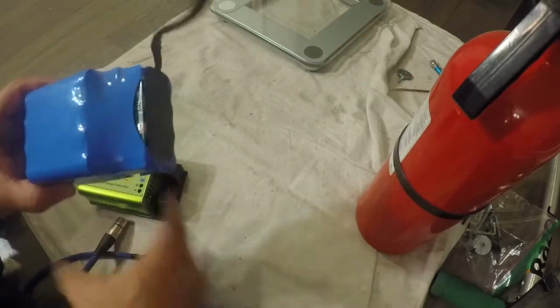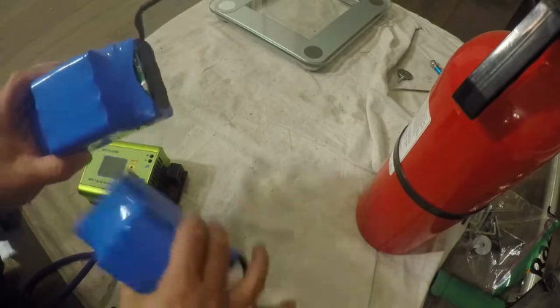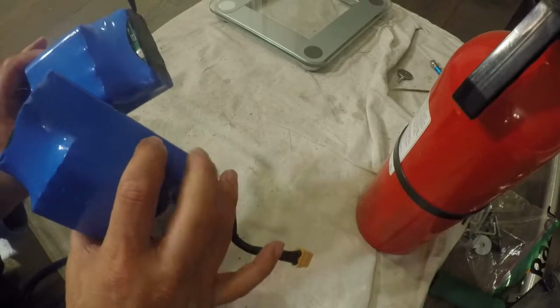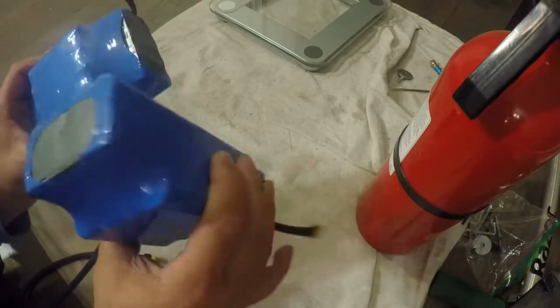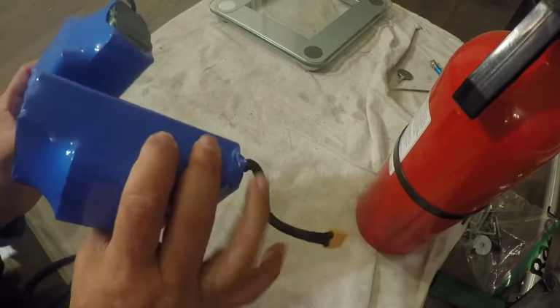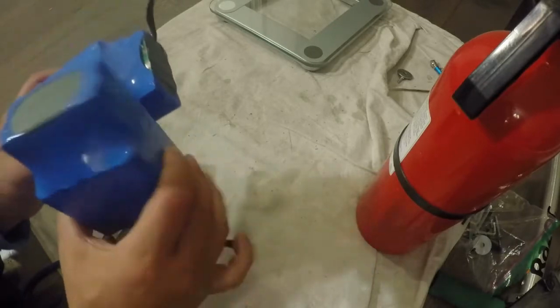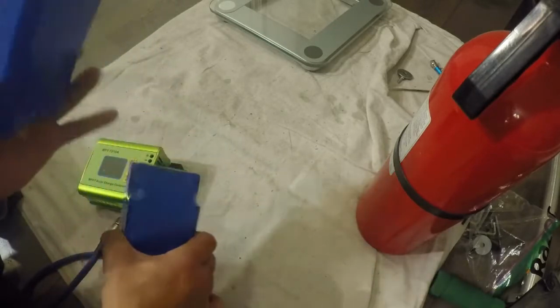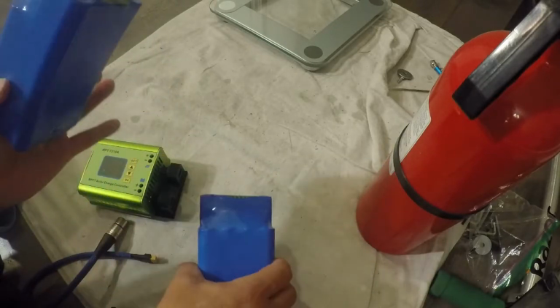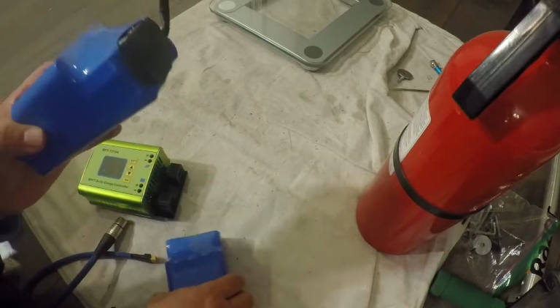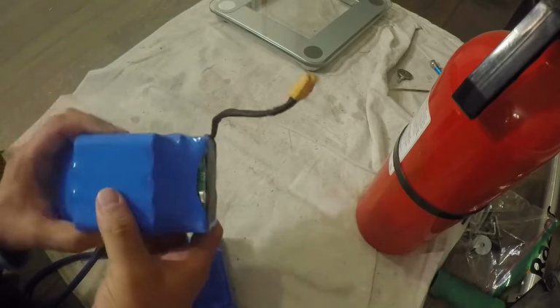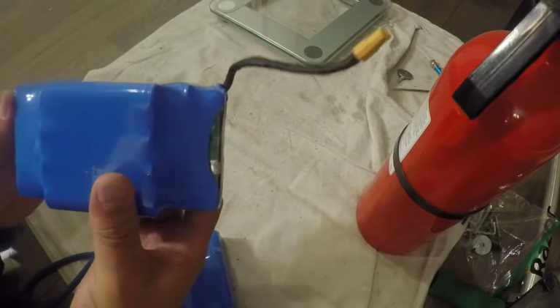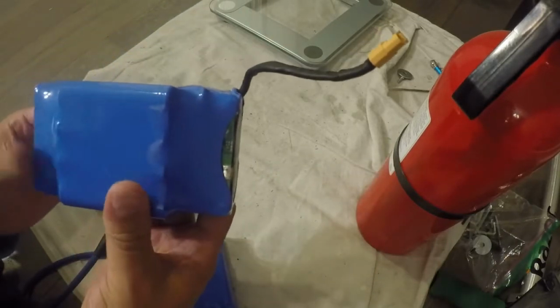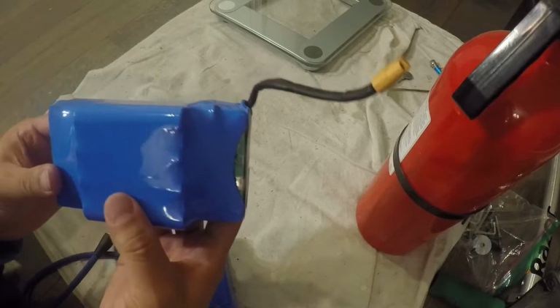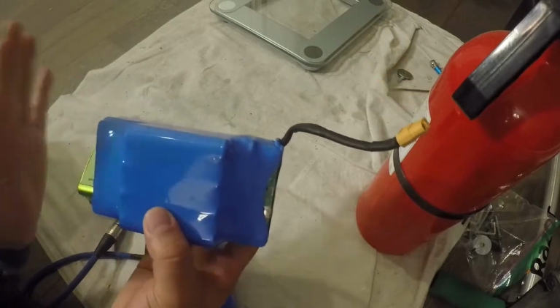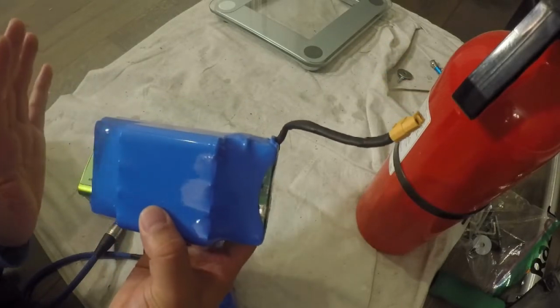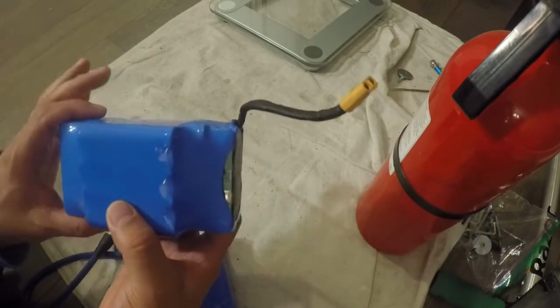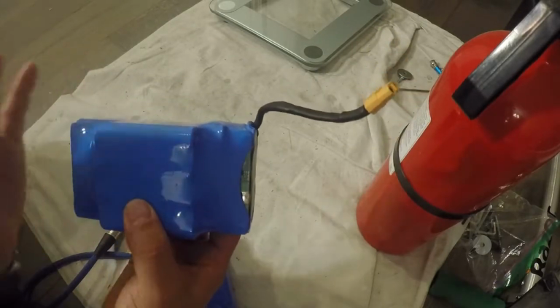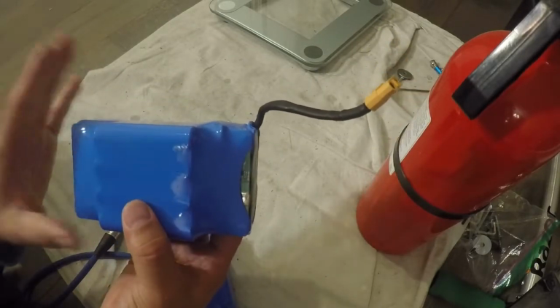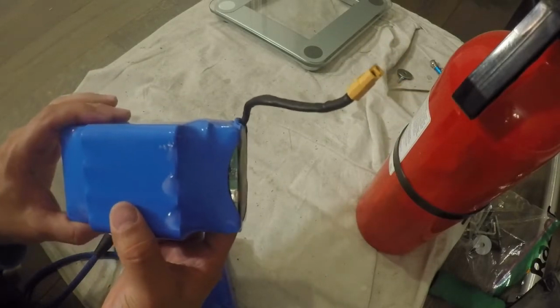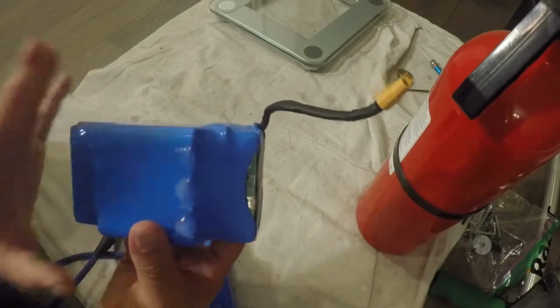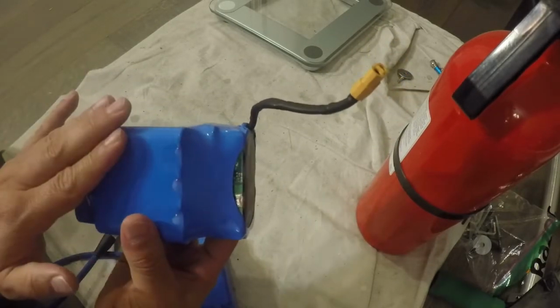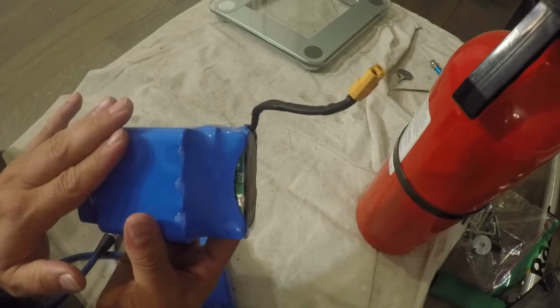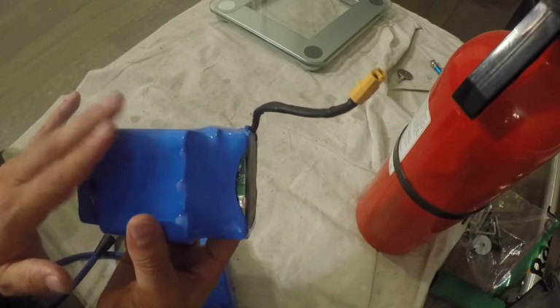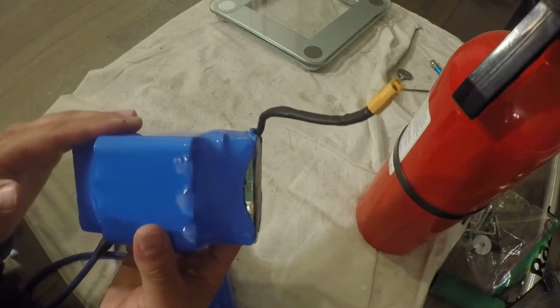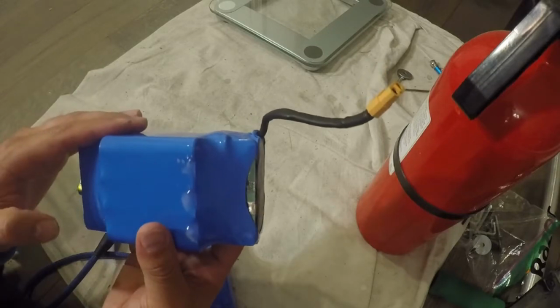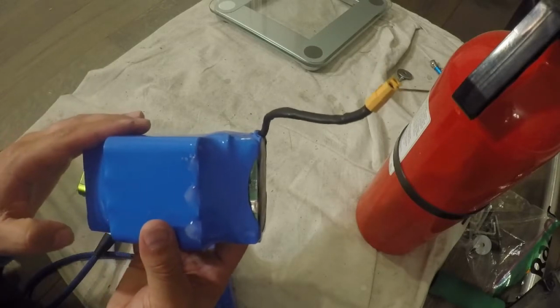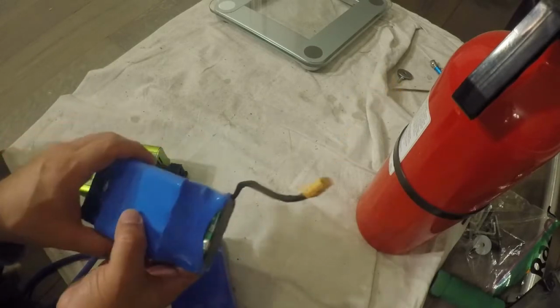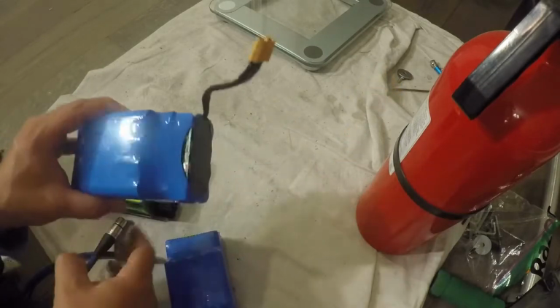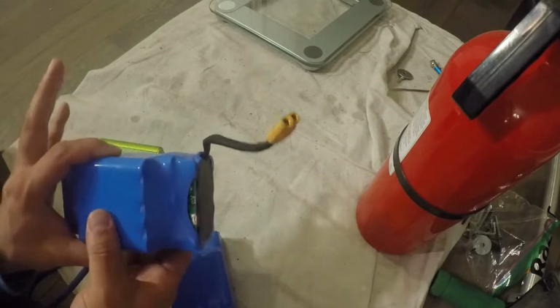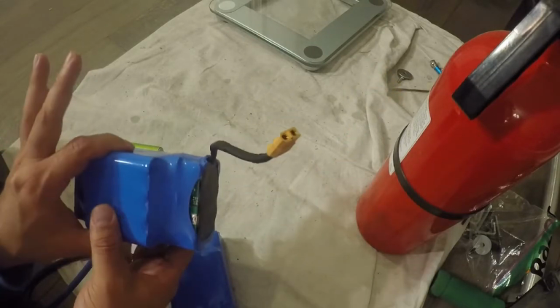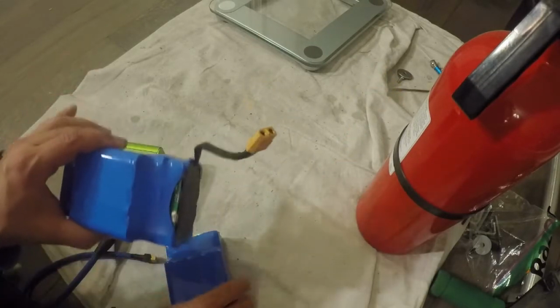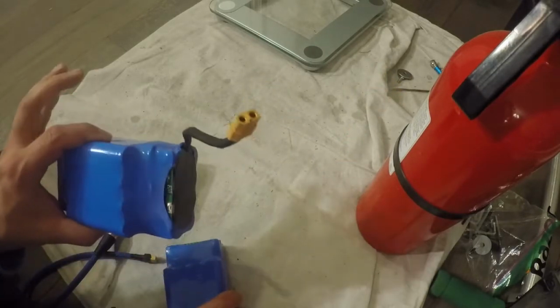I bought a few of these. They're $34 a piece and you get one charge from each of them. Their advertised weight is about two pounds per battery, so that's one full charge for every two pounds.